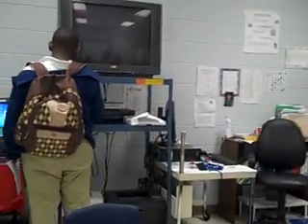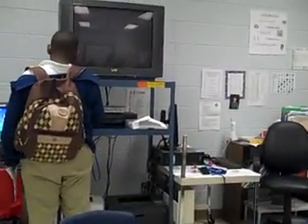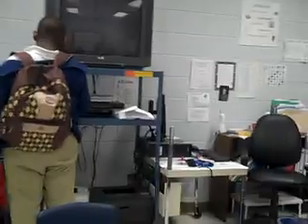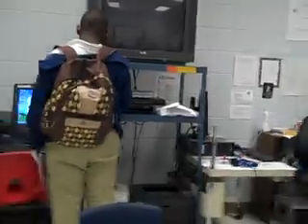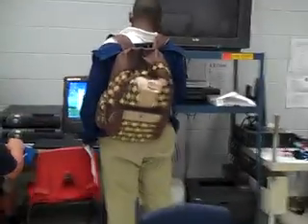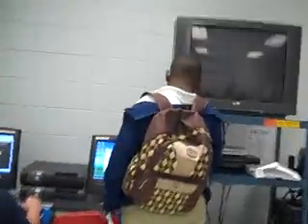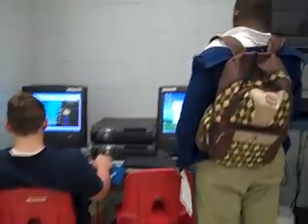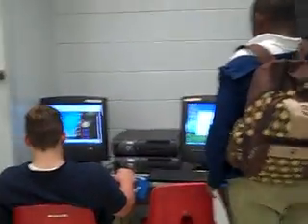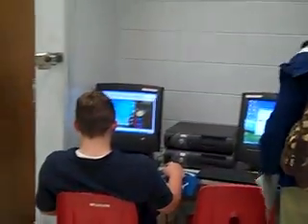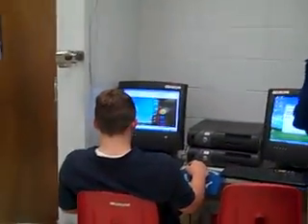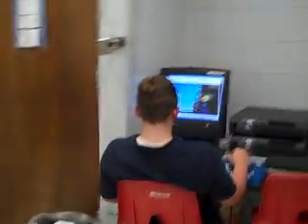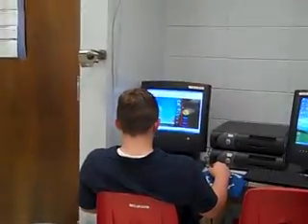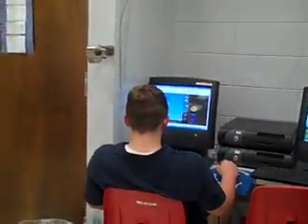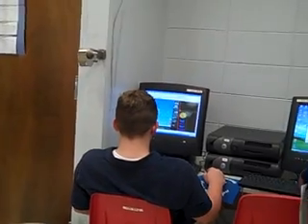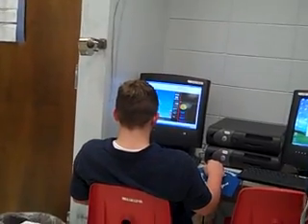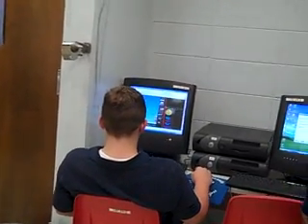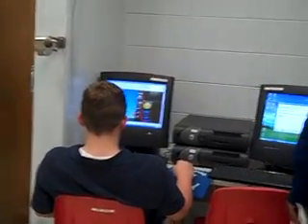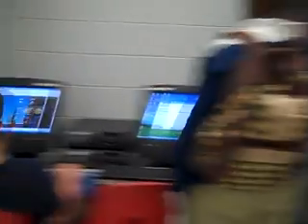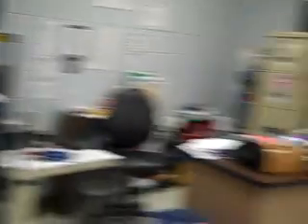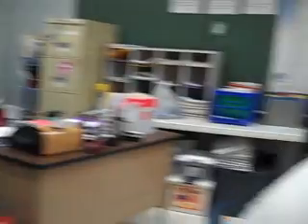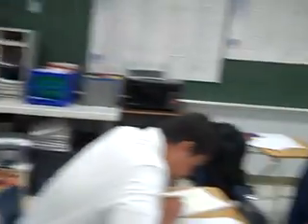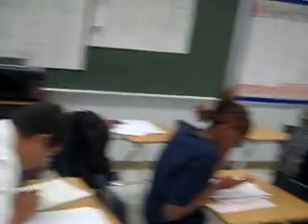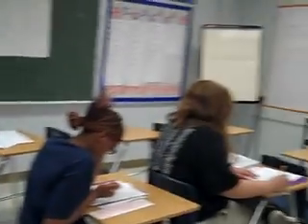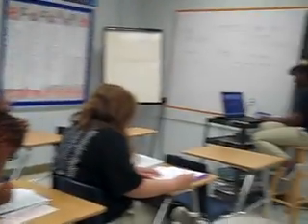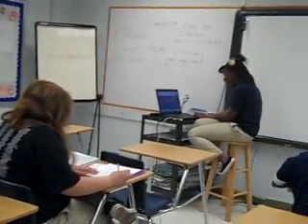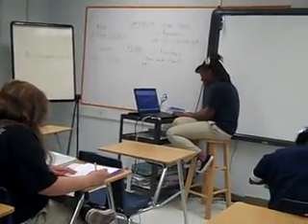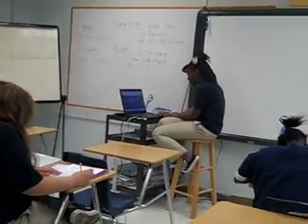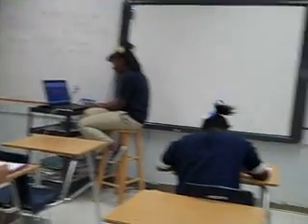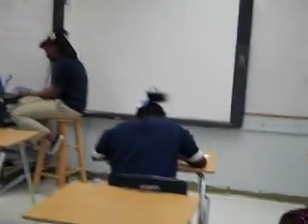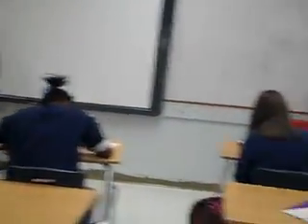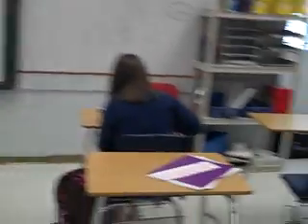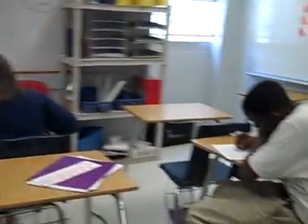On Fridays, if they do really well they get to play math games on the computer once they get a passing grade. So we have two students right now working on math games on the computers while the others just continue to work.